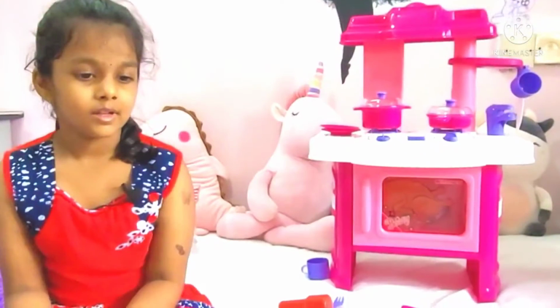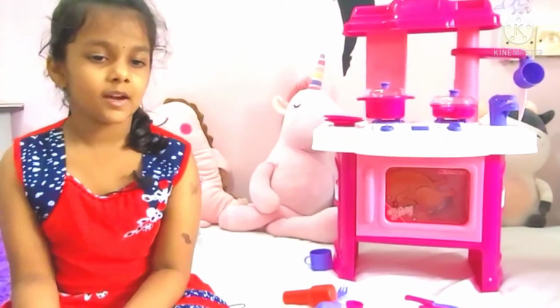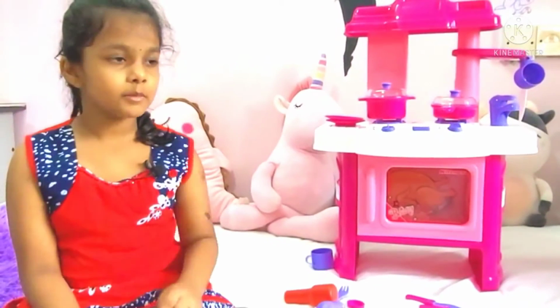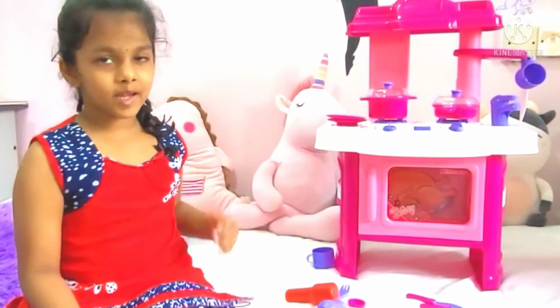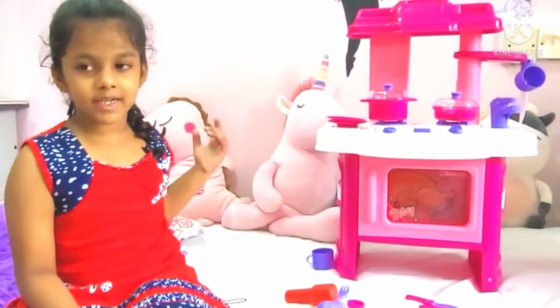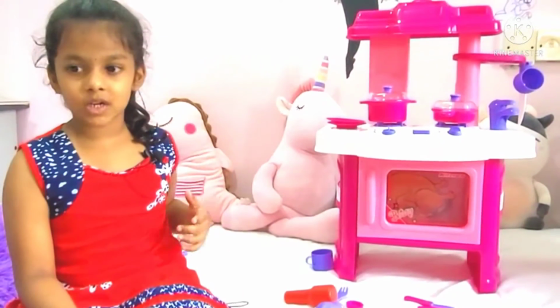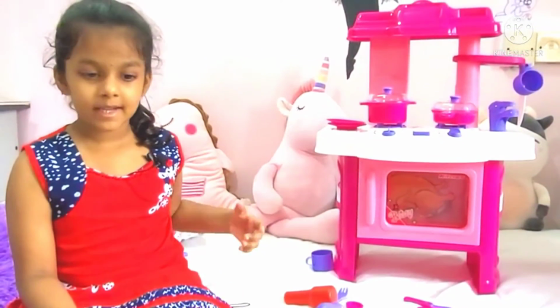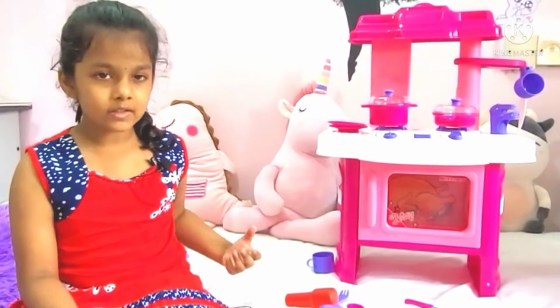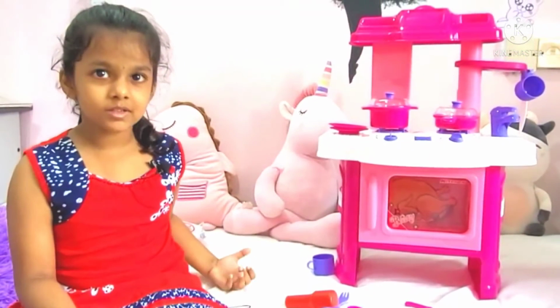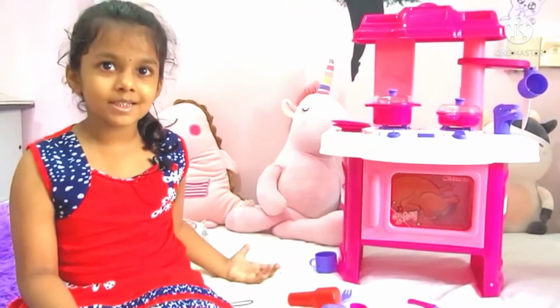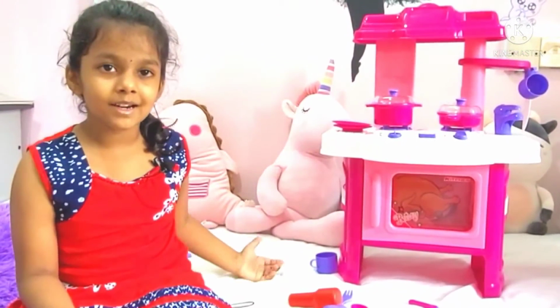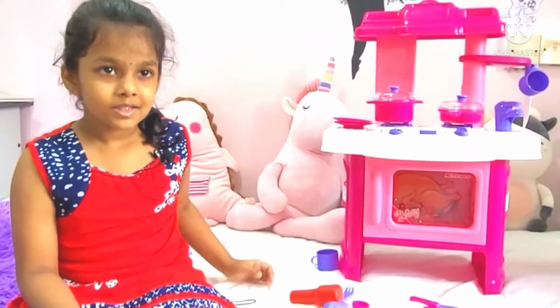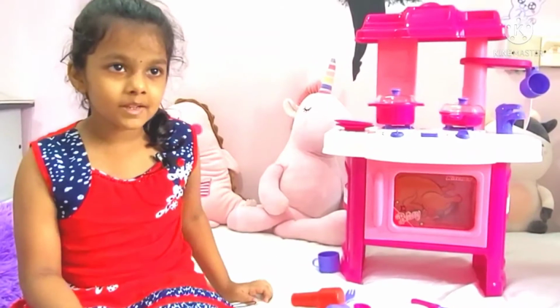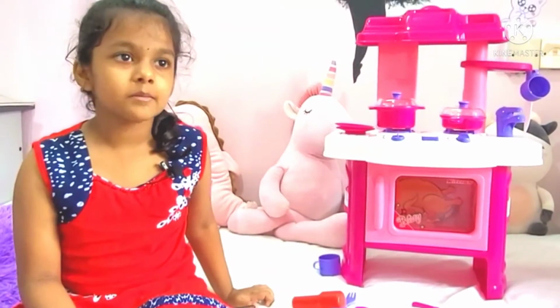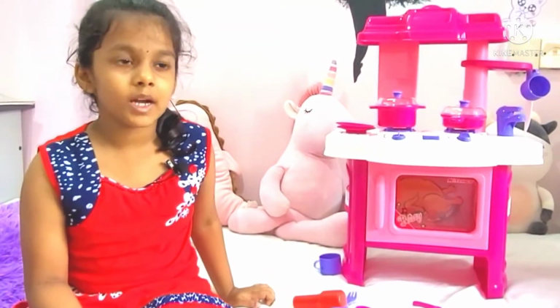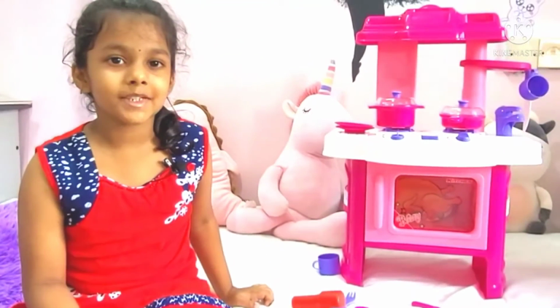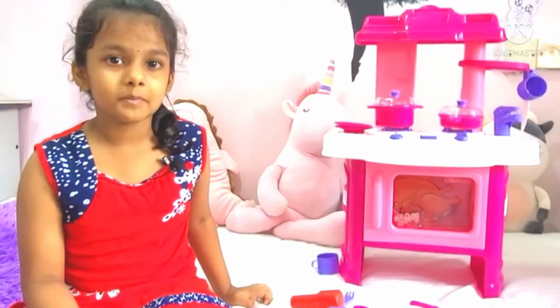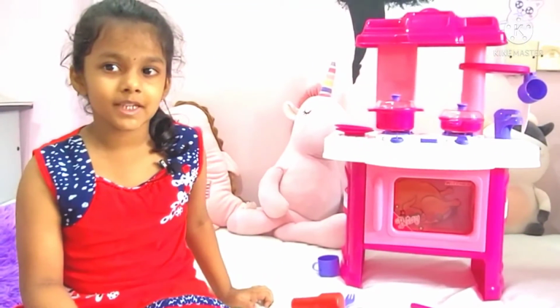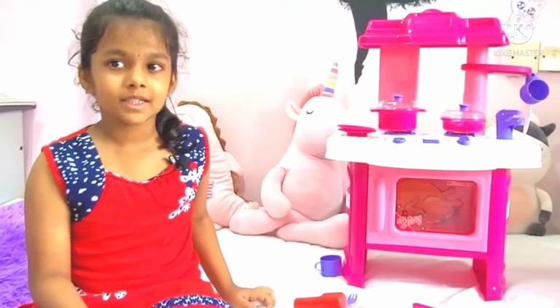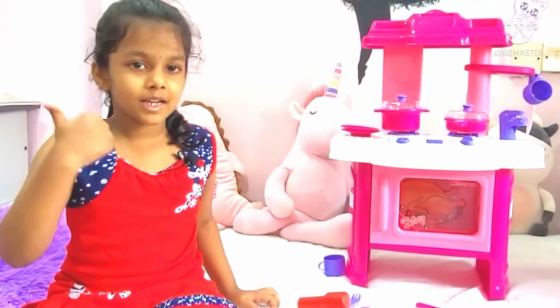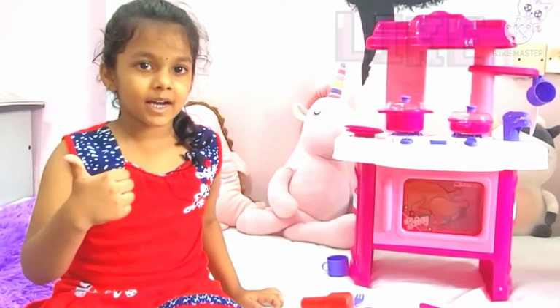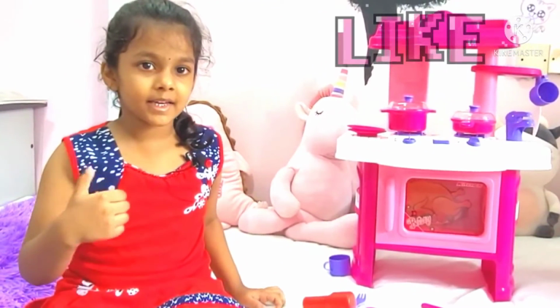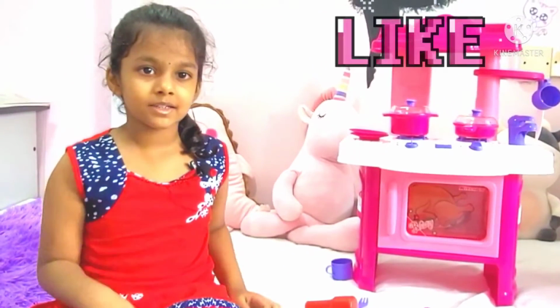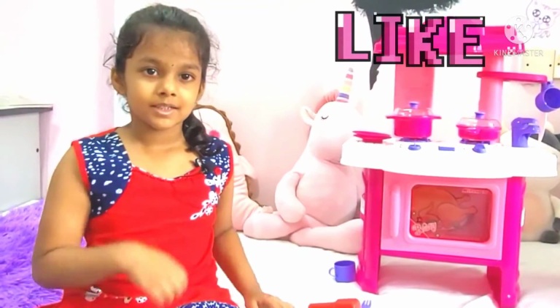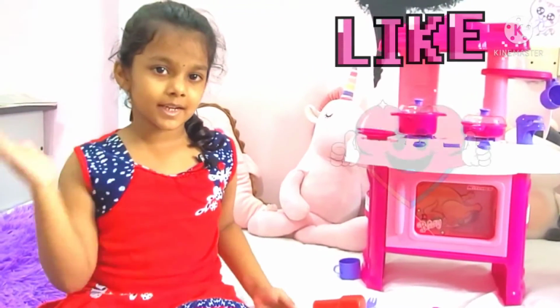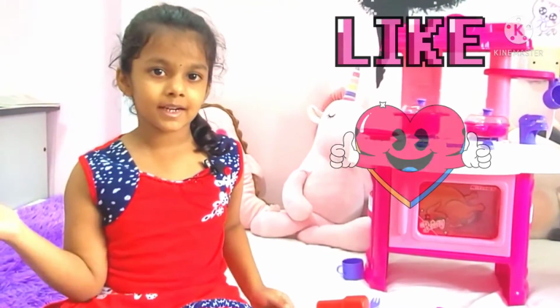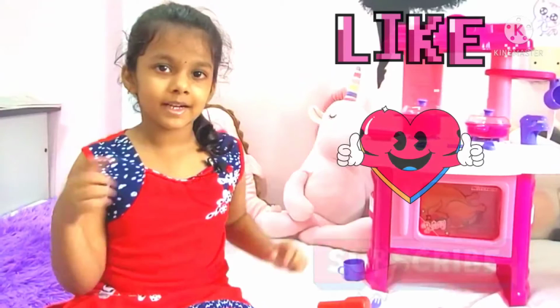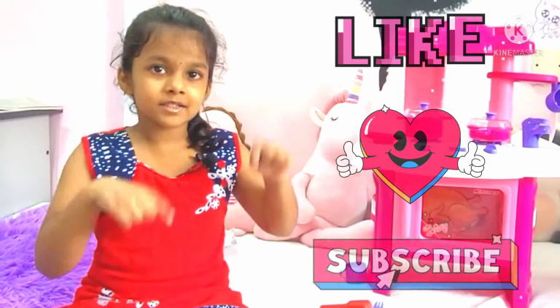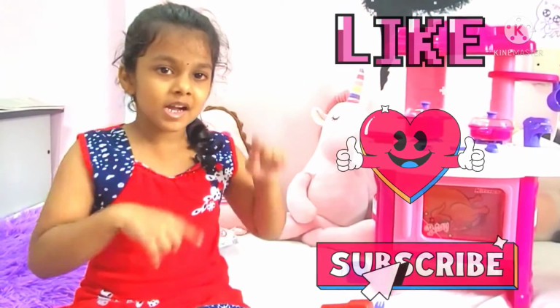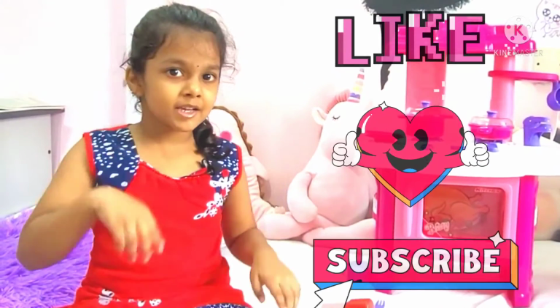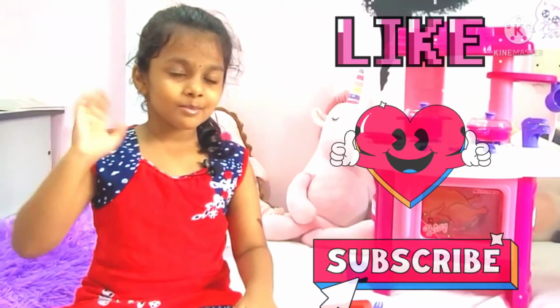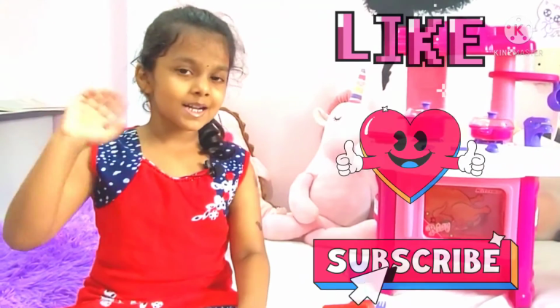I hope you like my toy. I'm going to cook now. If you like my video, please like, share, and subscribe. Bye! Bye!